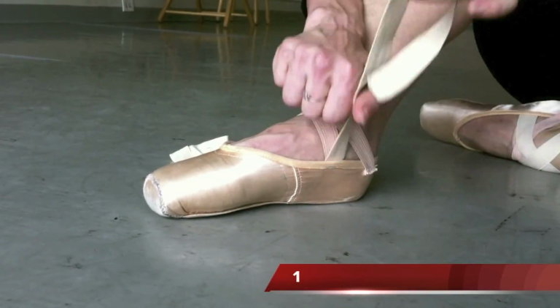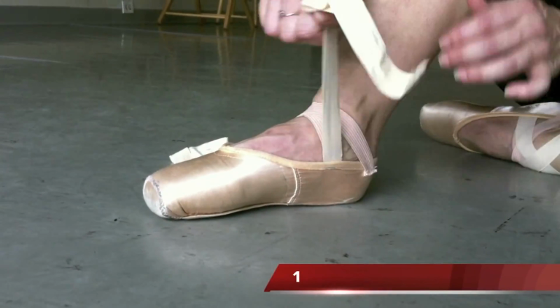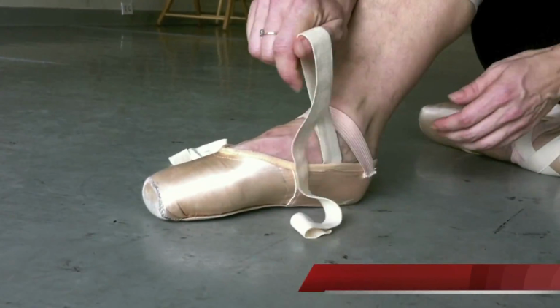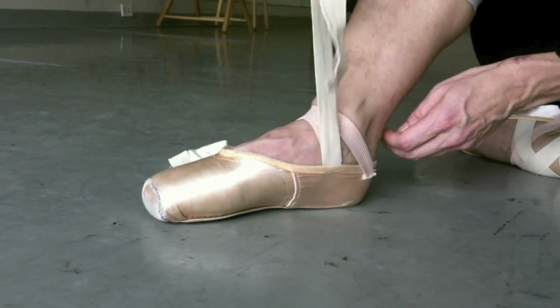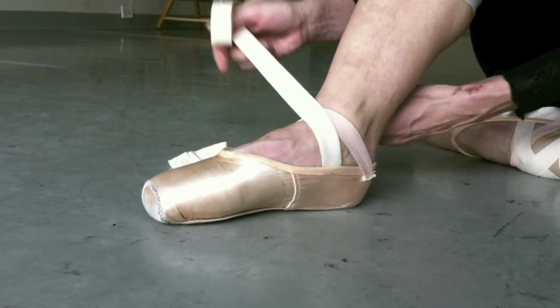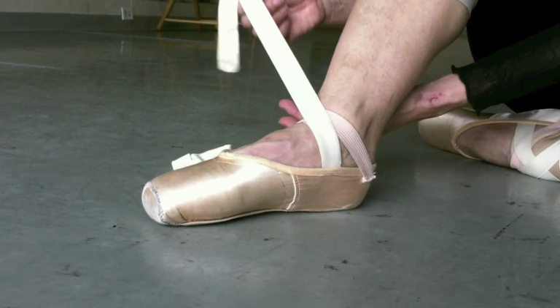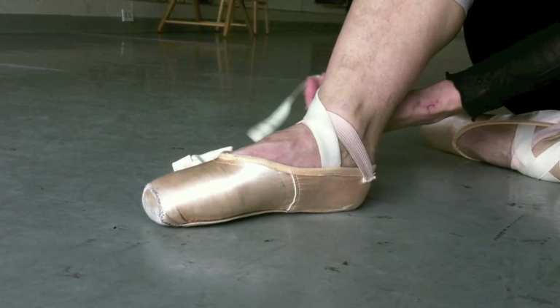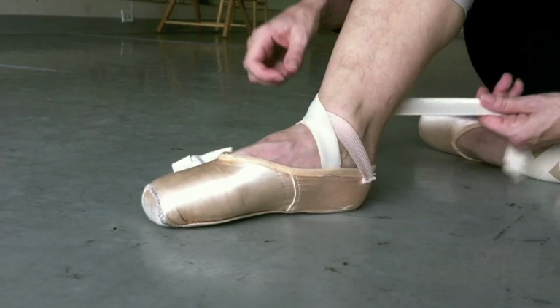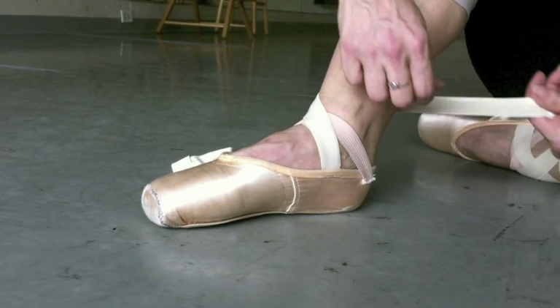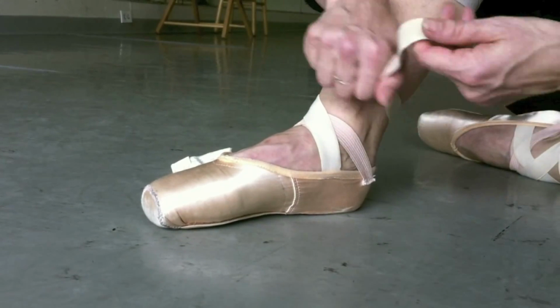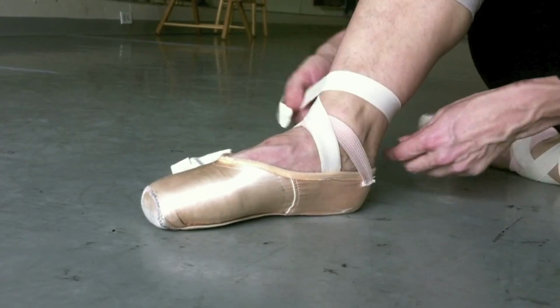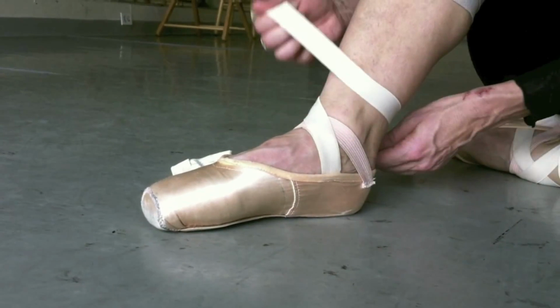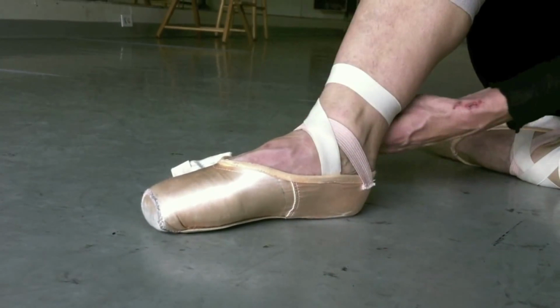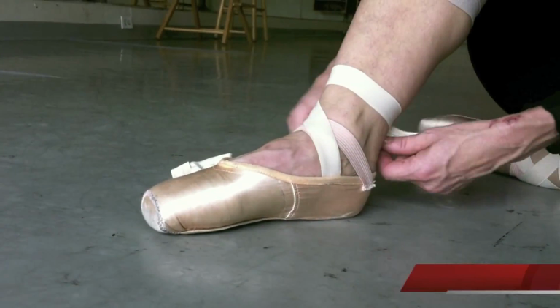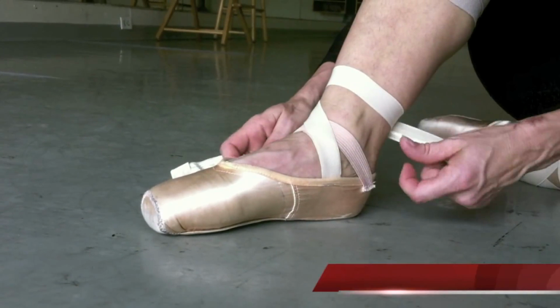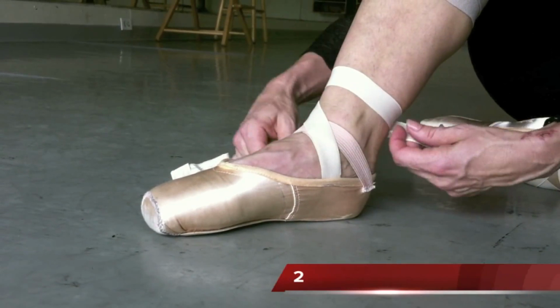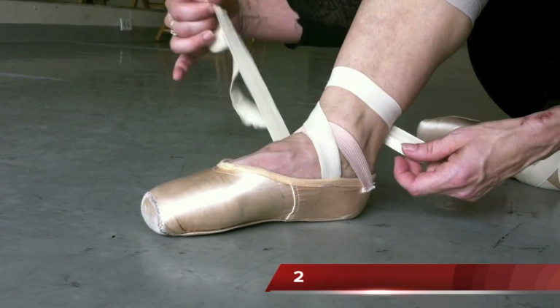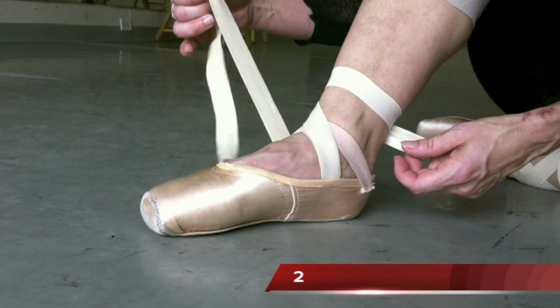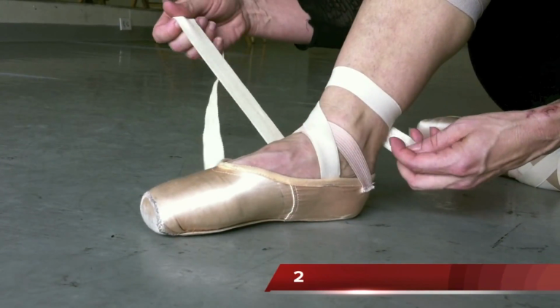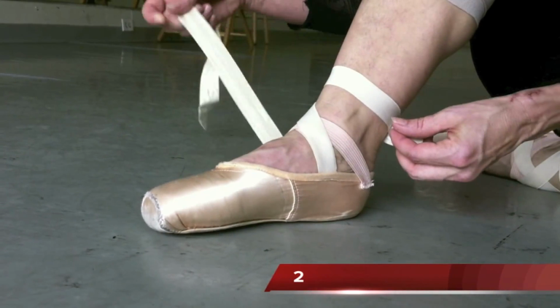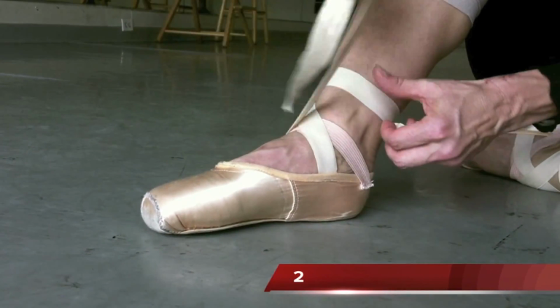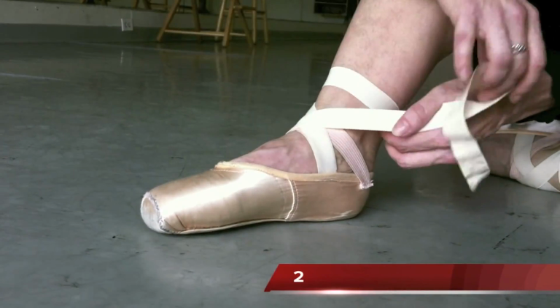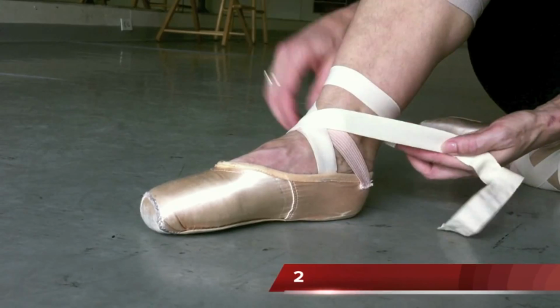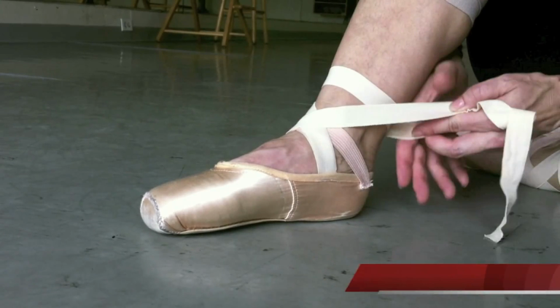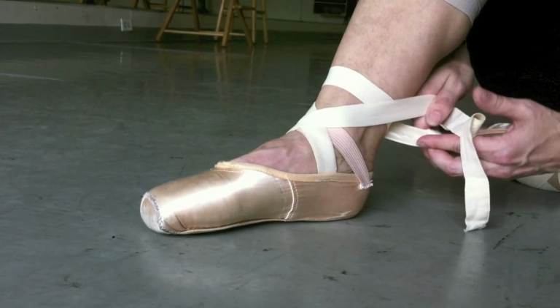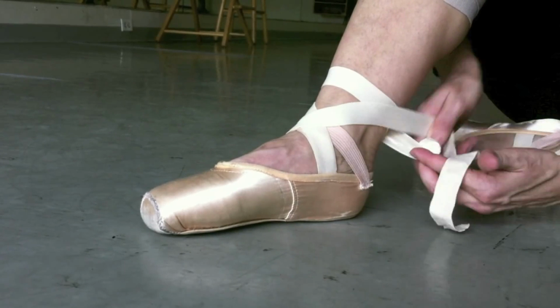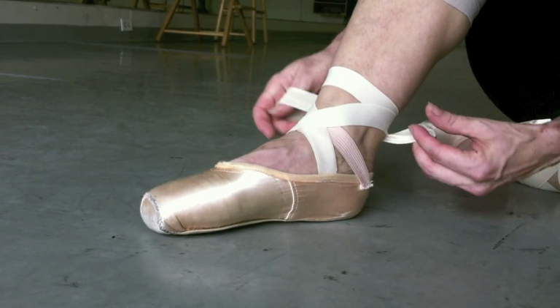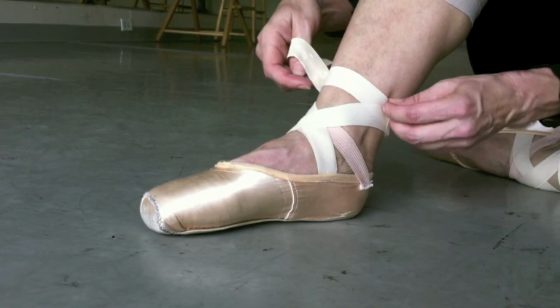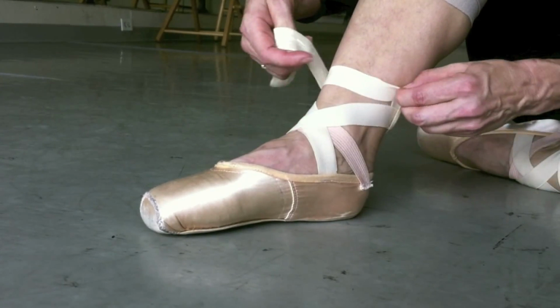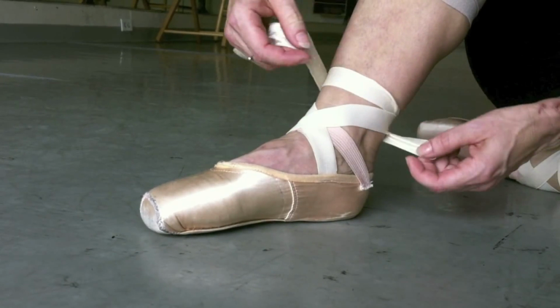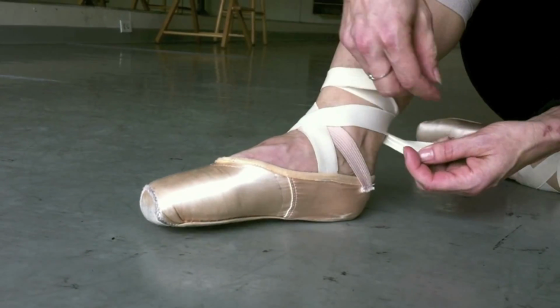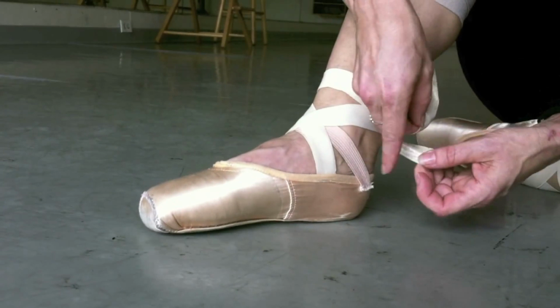First I take the inside ribbon and I wrap it one and a half times around my ankle. Then I take the outside ribbon and I wrap it once, overlapping the ribbon so it's nice and neat.